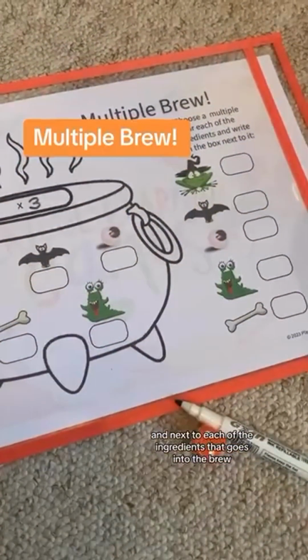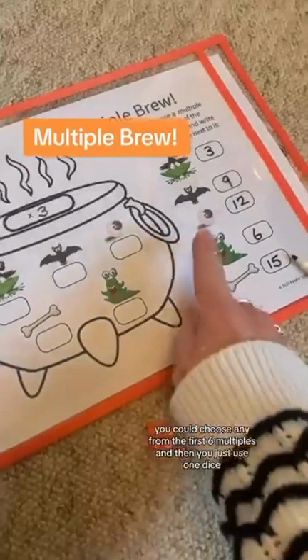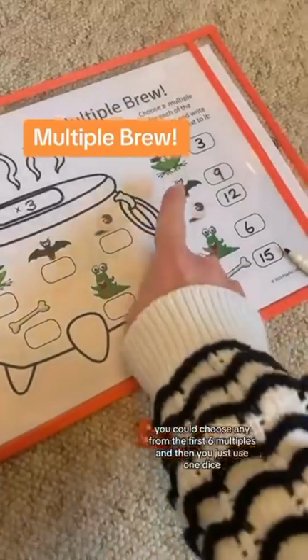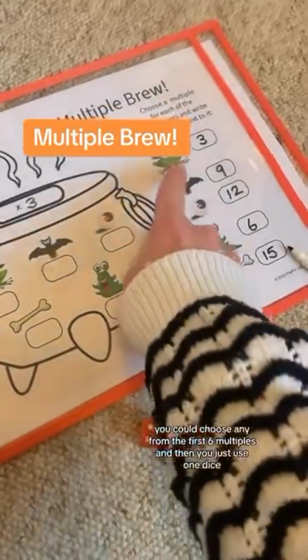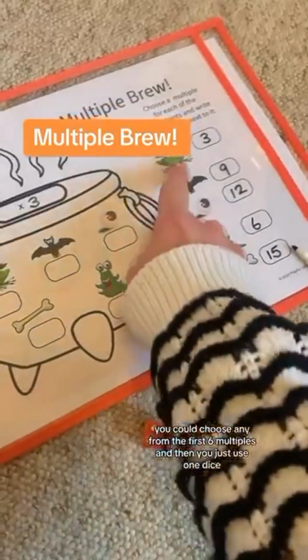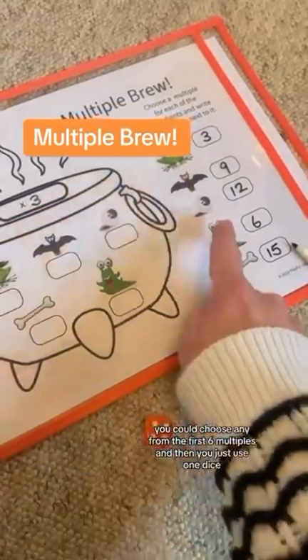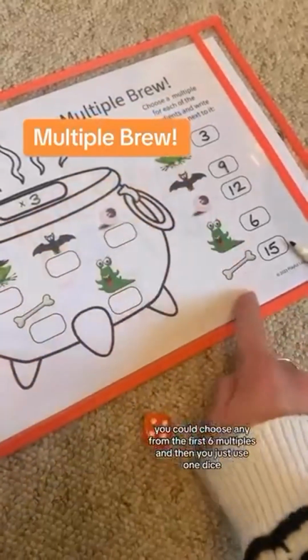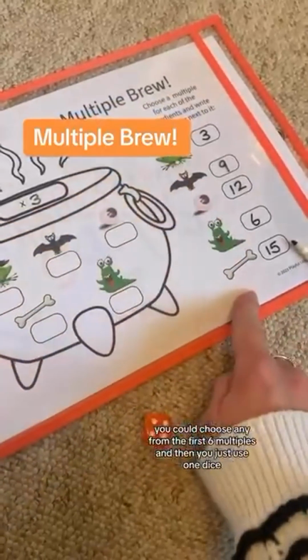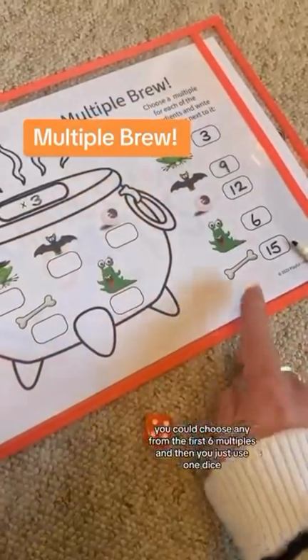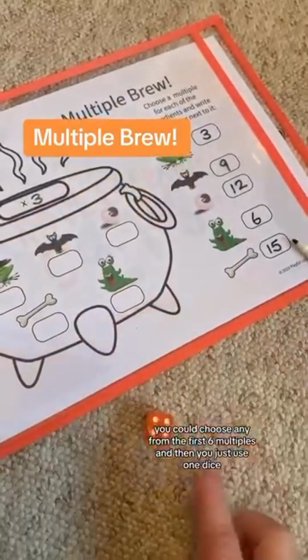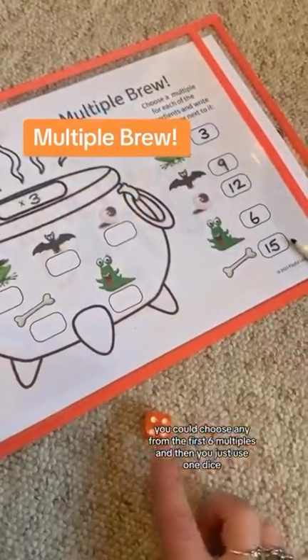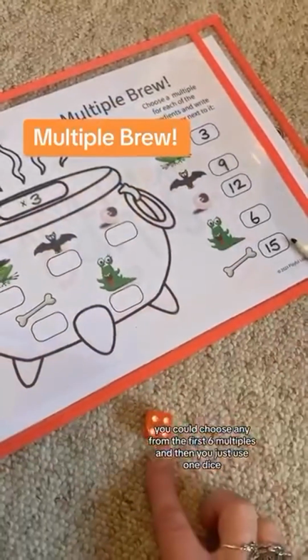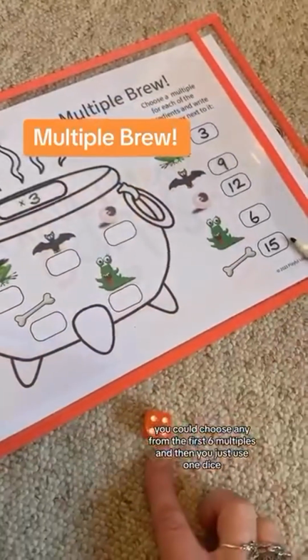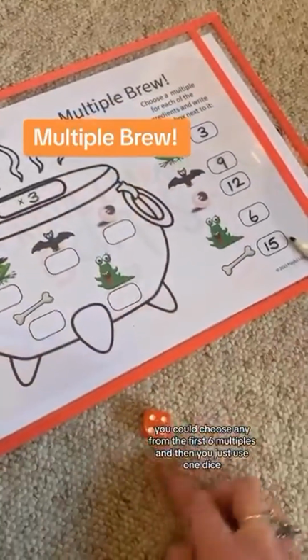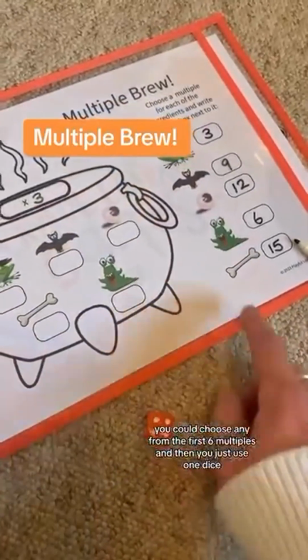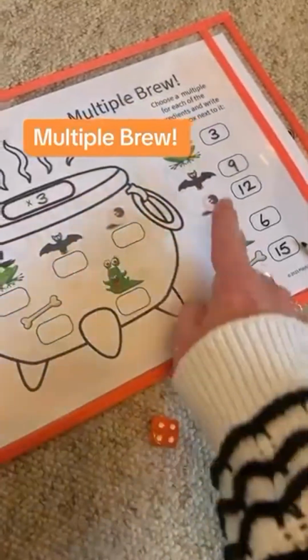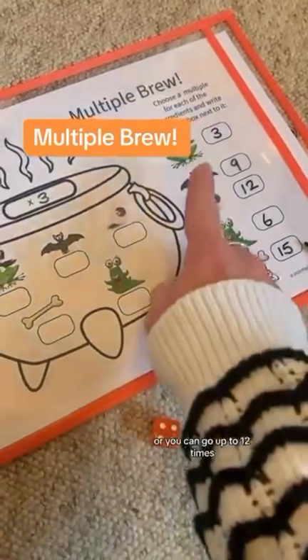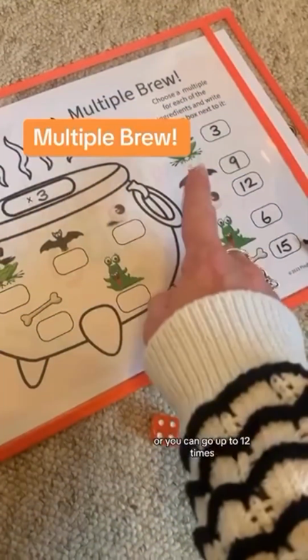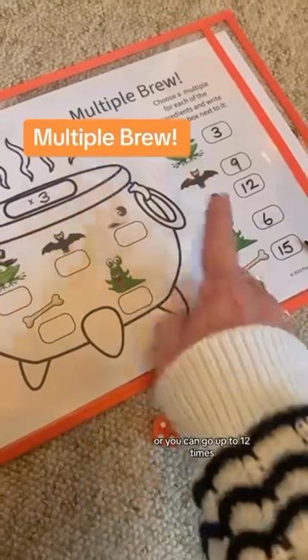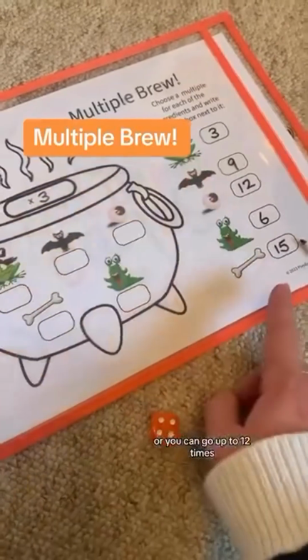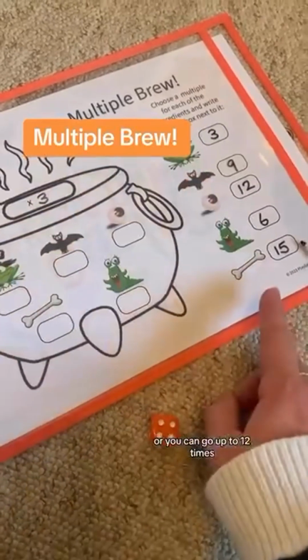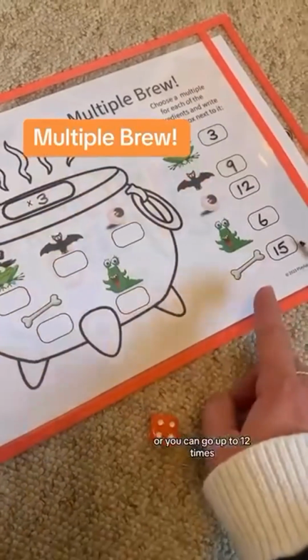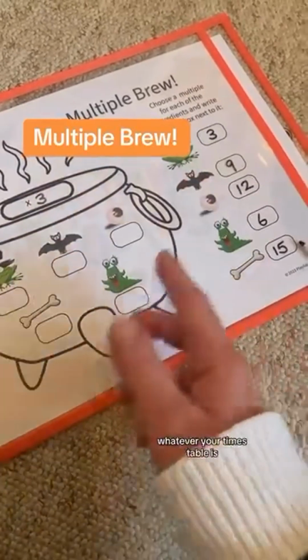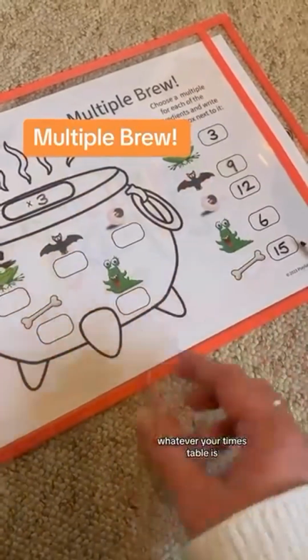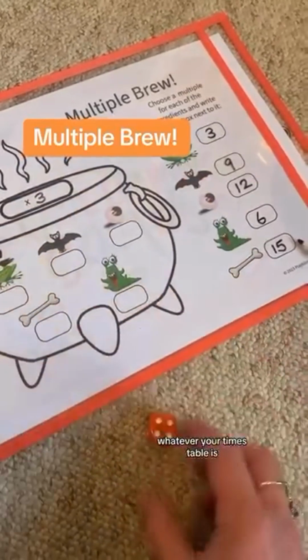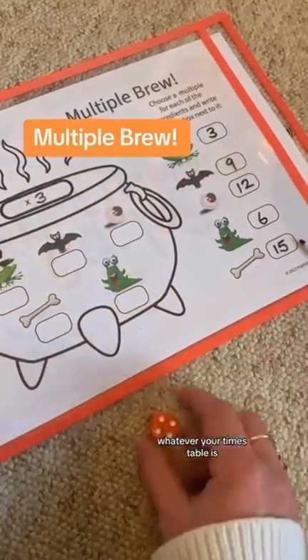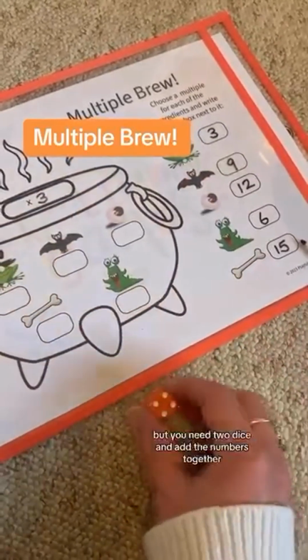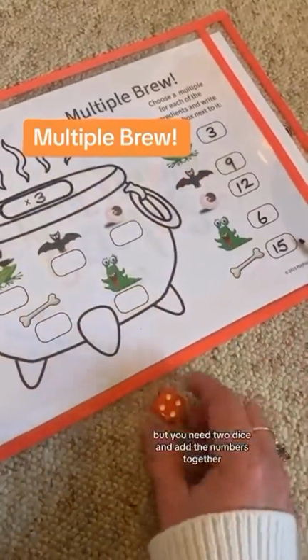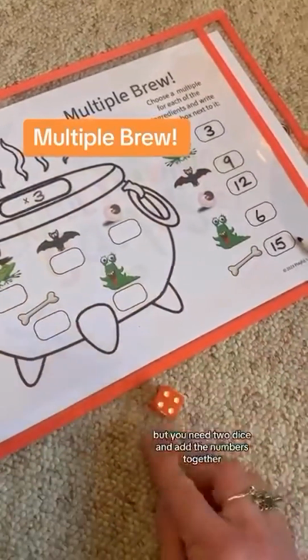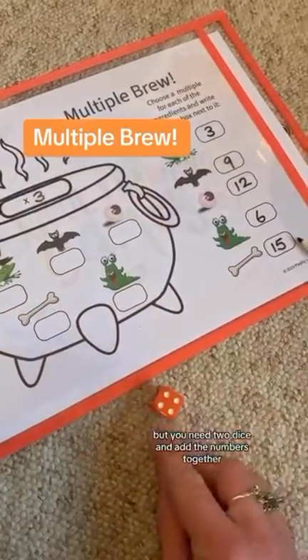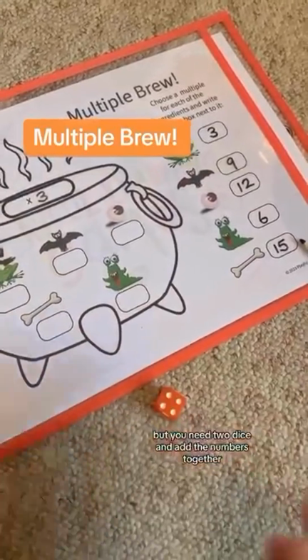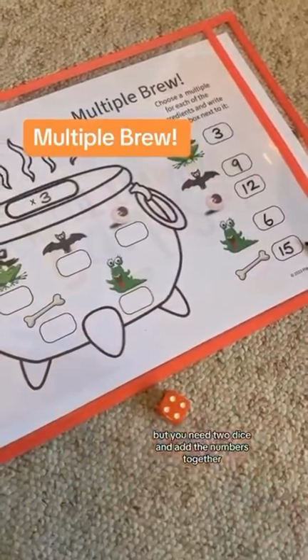You could choose any from the first six multiples and then you just use one dice. Or you can go up to 12 times whatever your times table is, but you'd need two dice and add the numbers together.